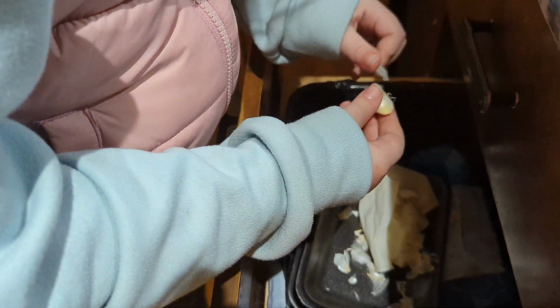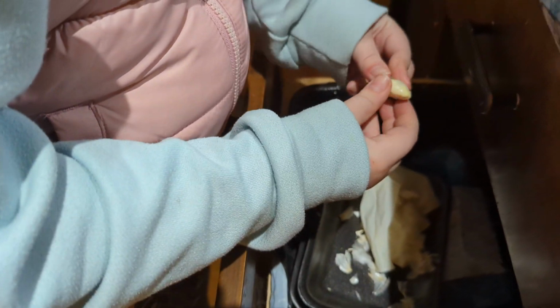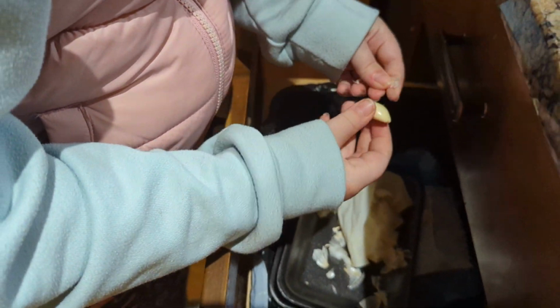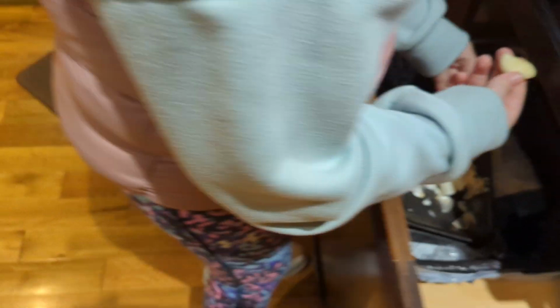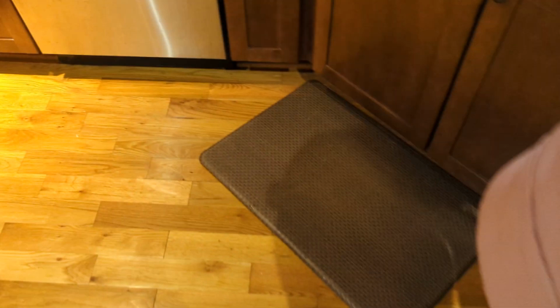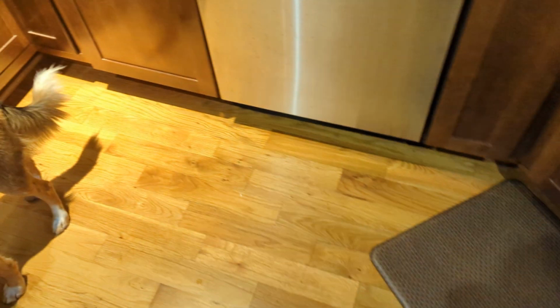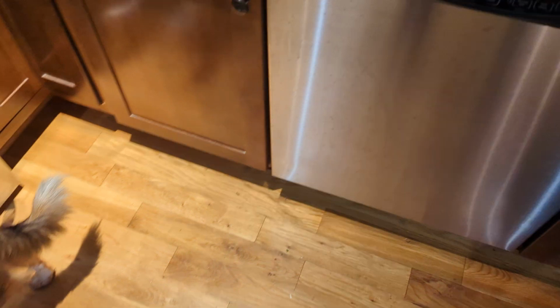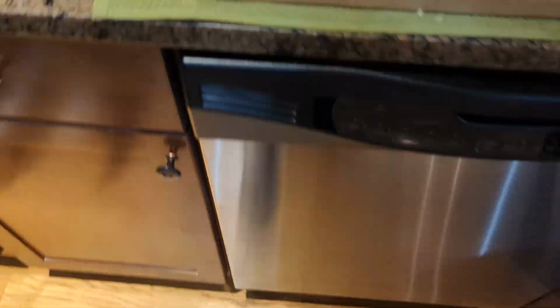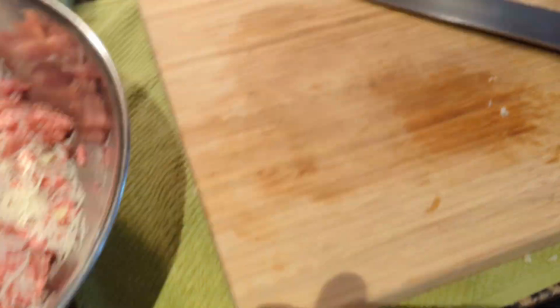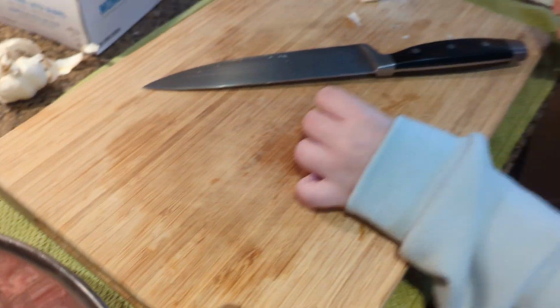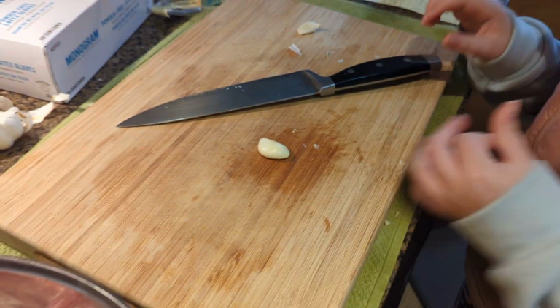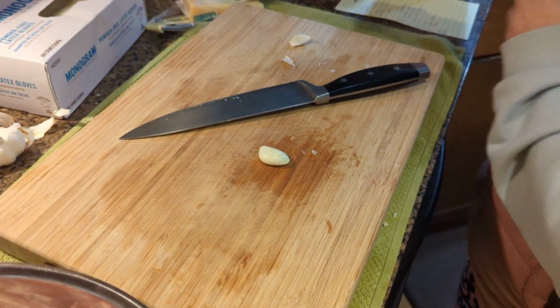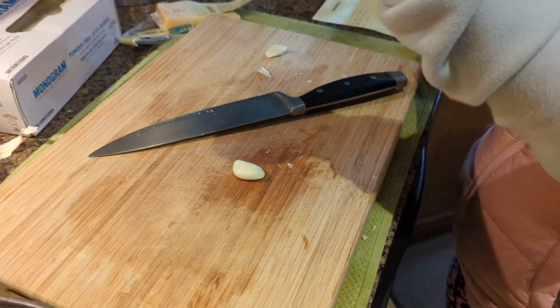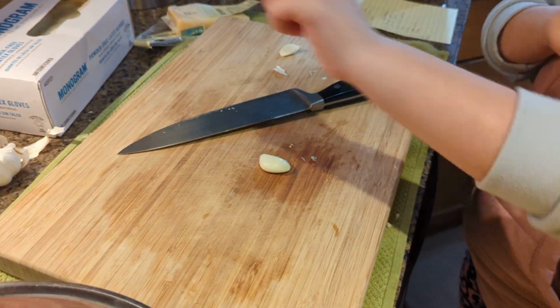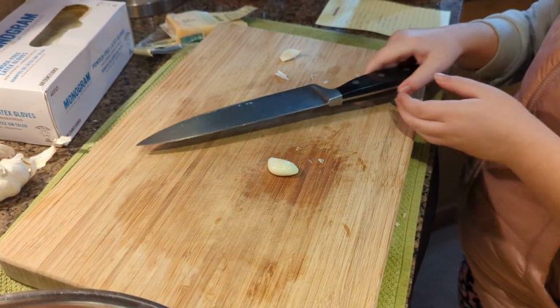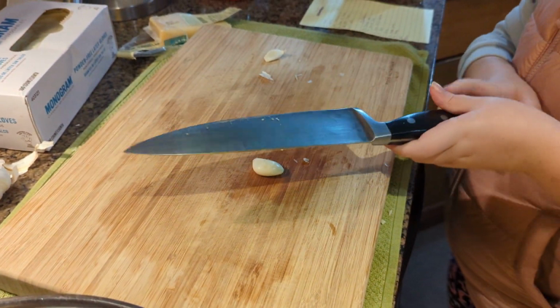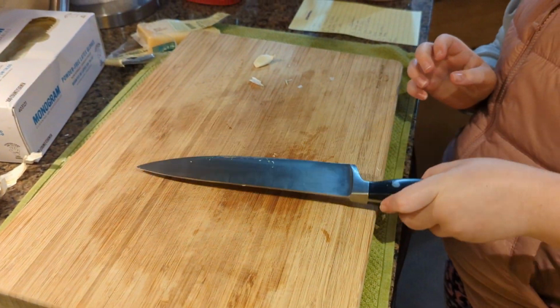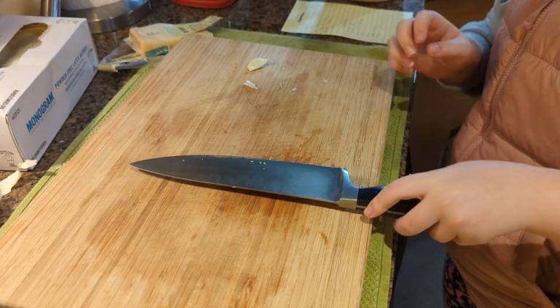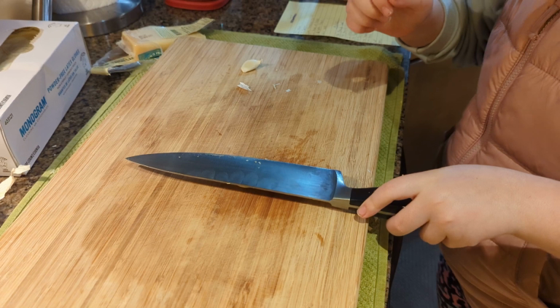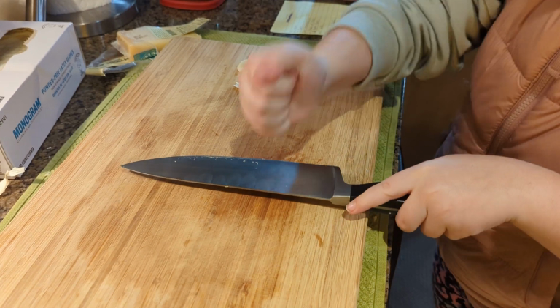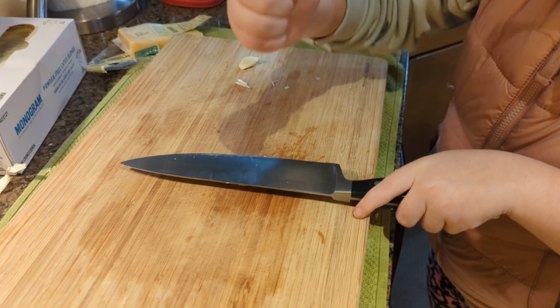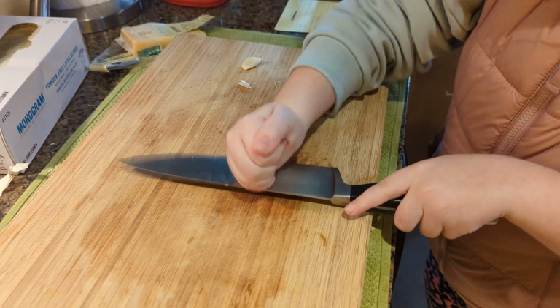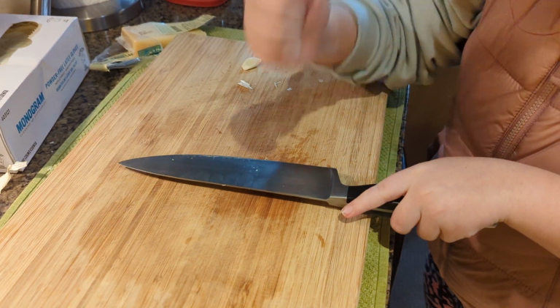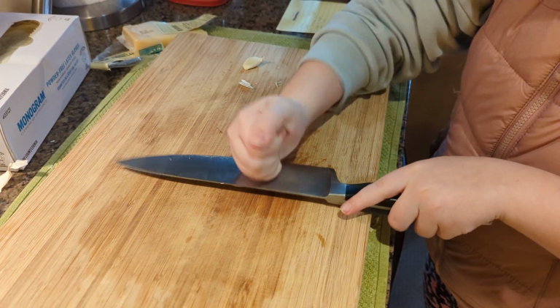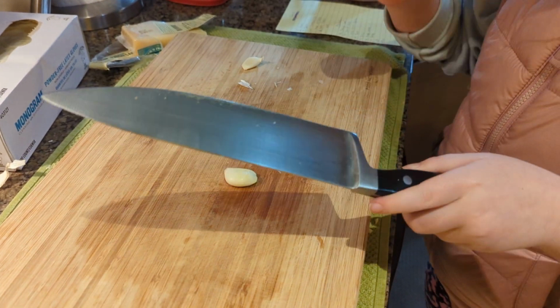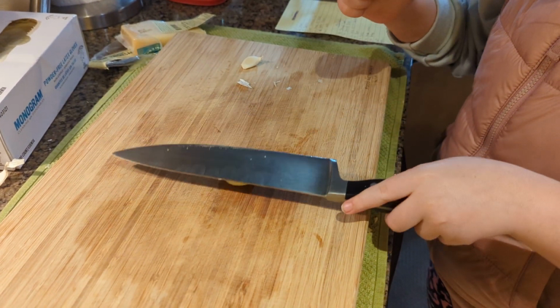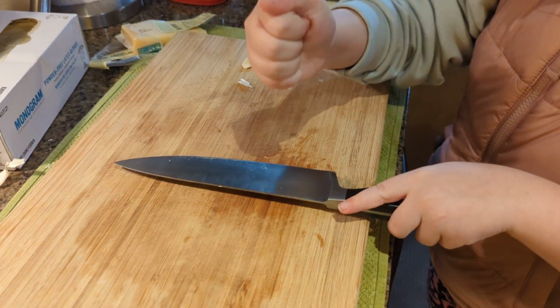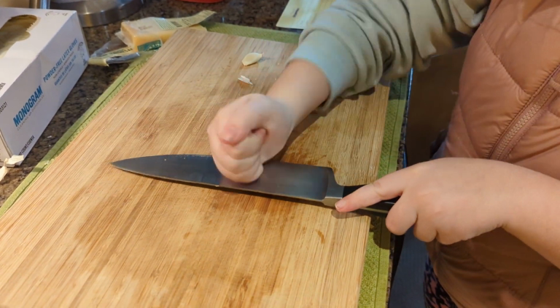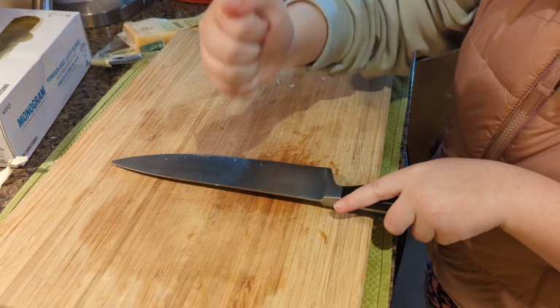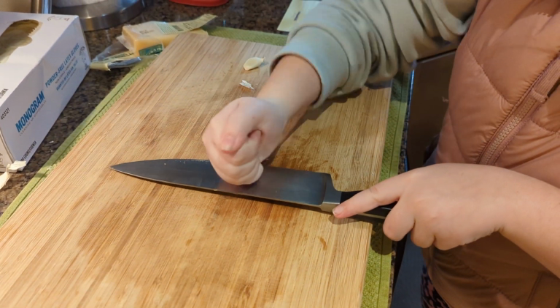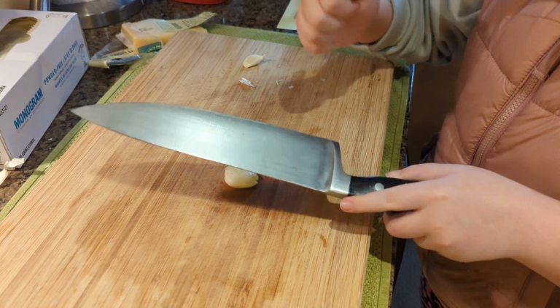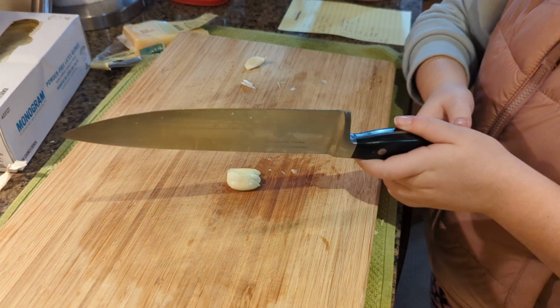All right. Remember, give it a good whack. Hard. More. Hit it hard. Hard as you can.